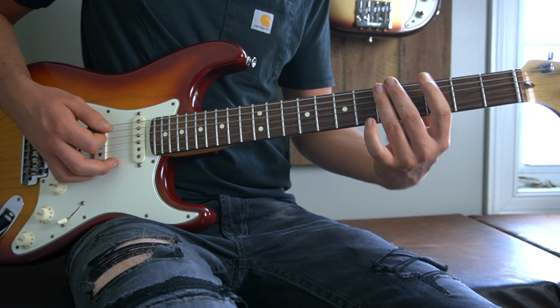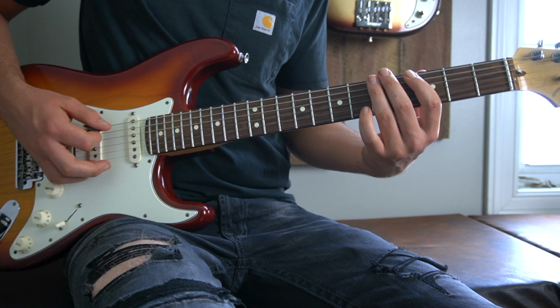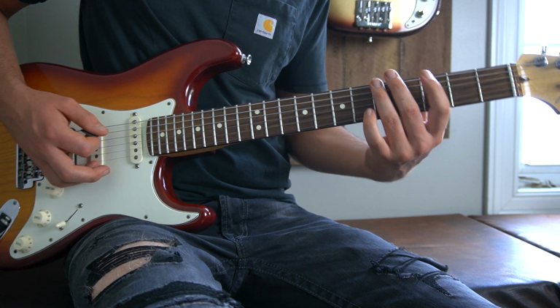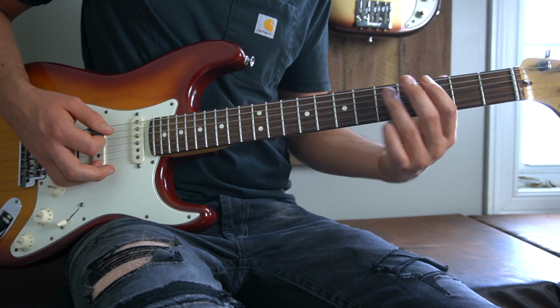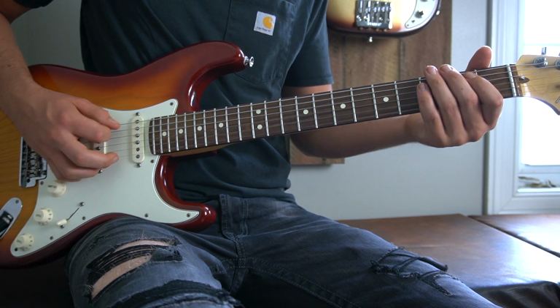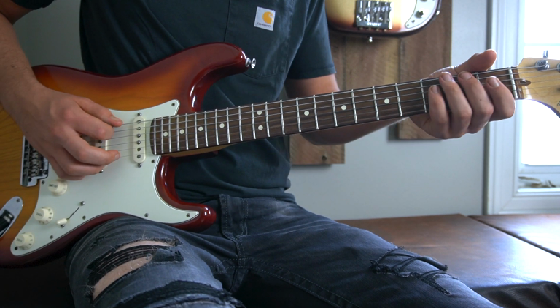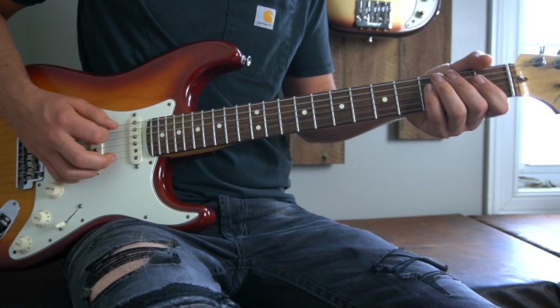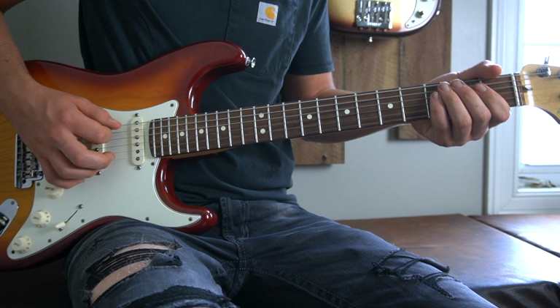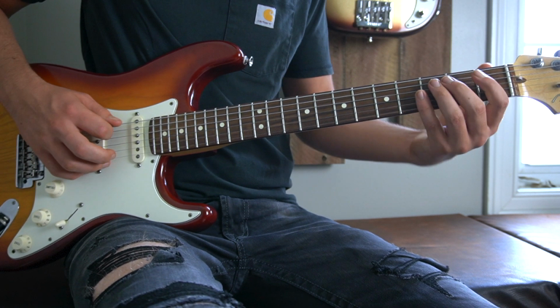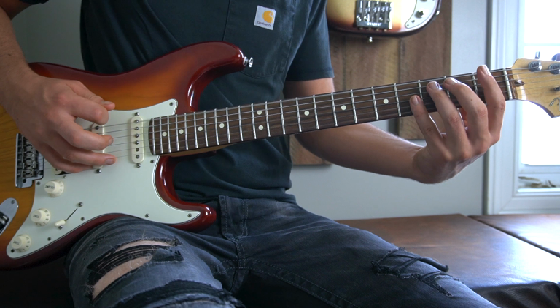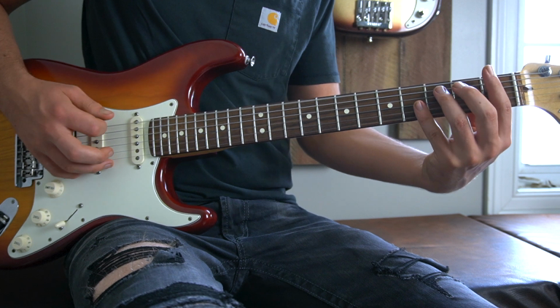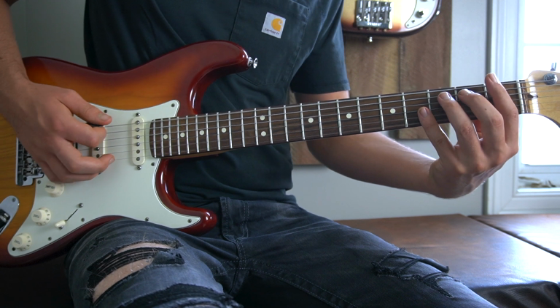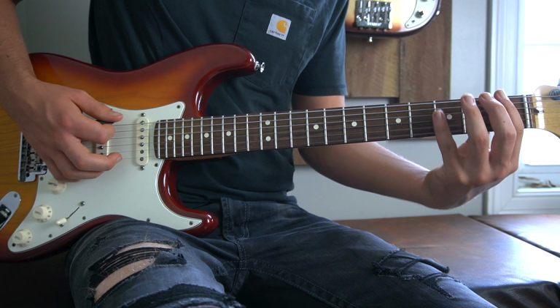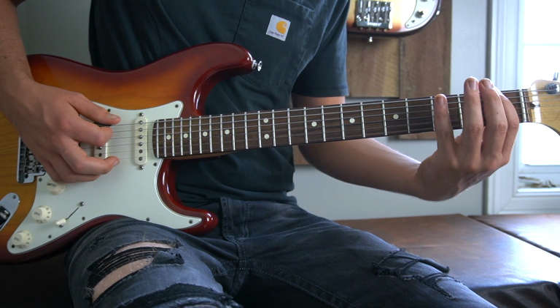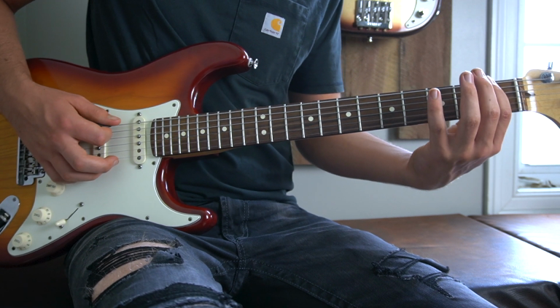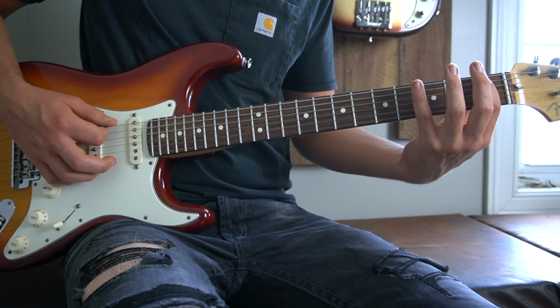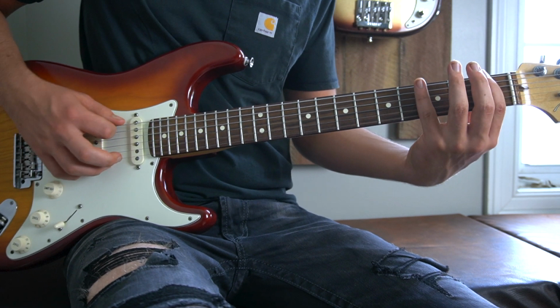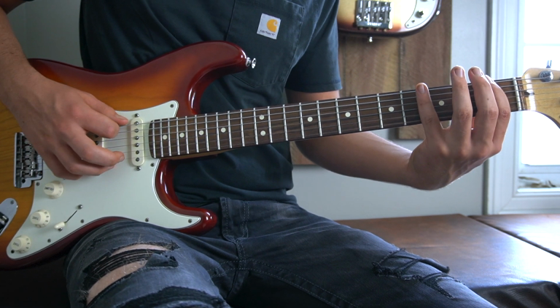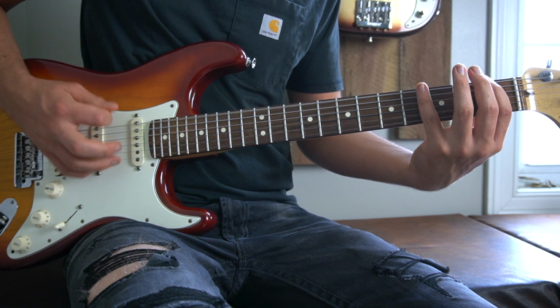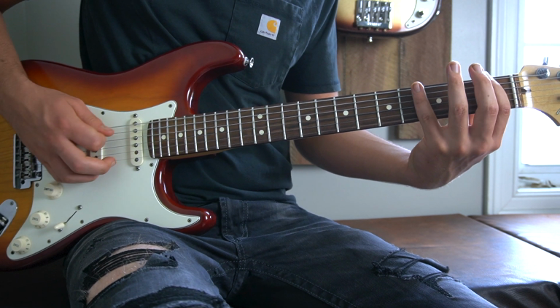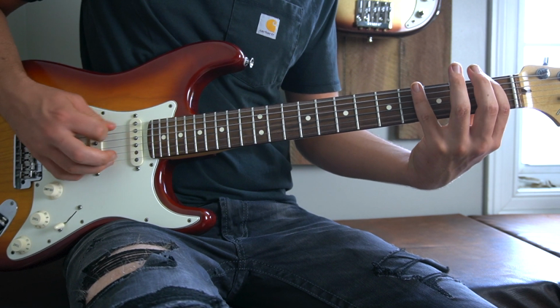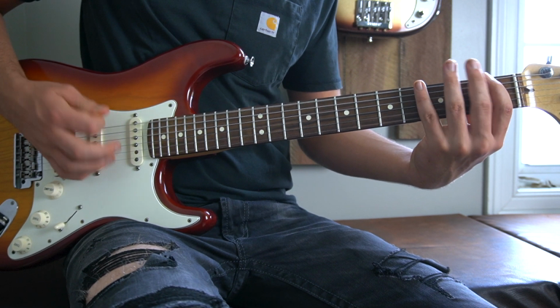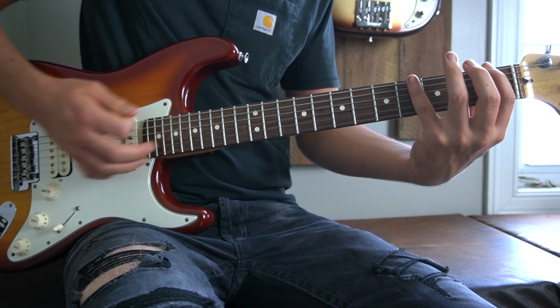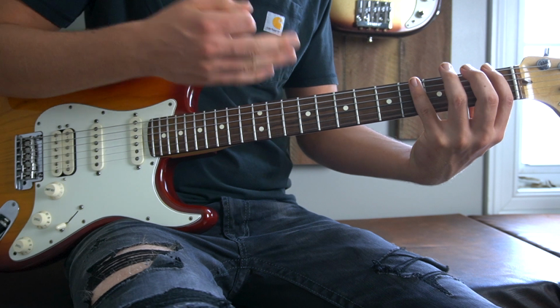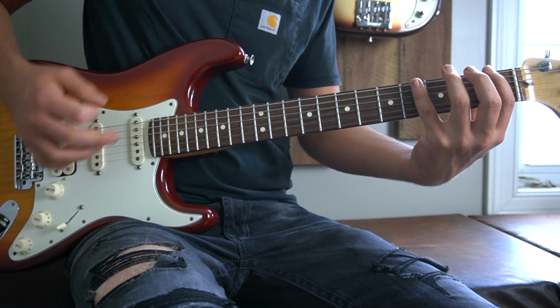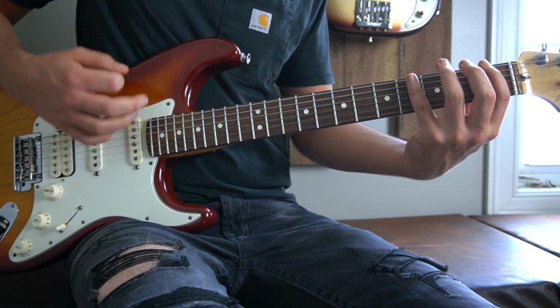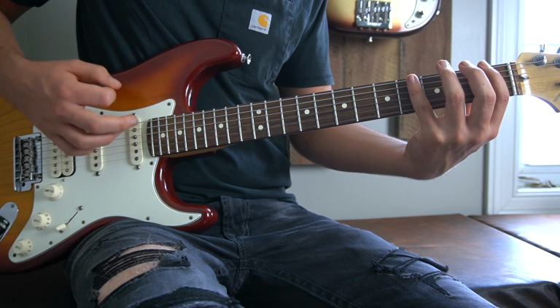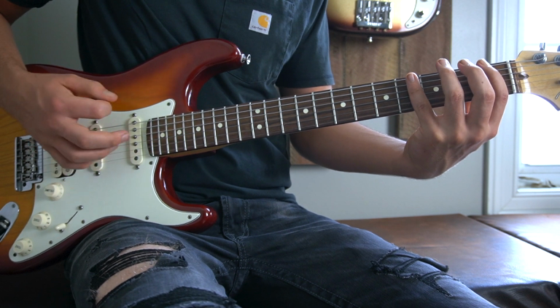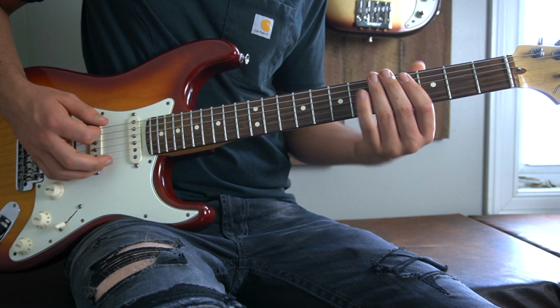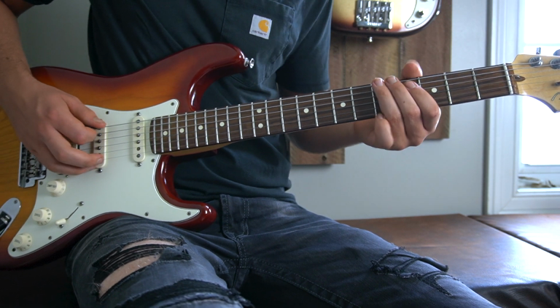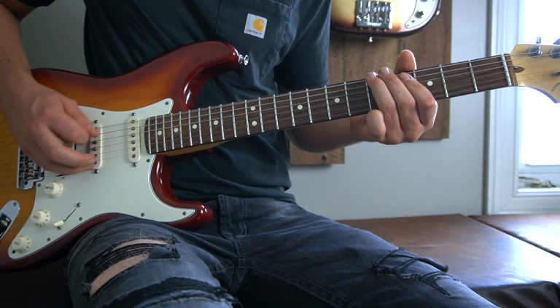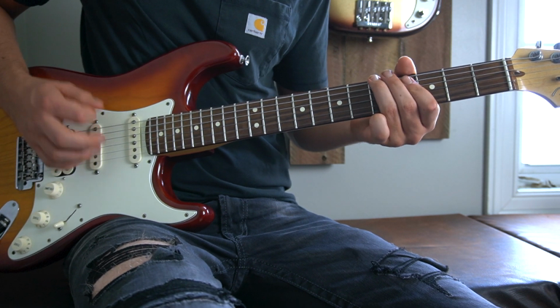Then as an up strum we will play a passing open E string before hitting the first fret of our low E string. That first fret will also be played as a down up, up, down up. So far we have...